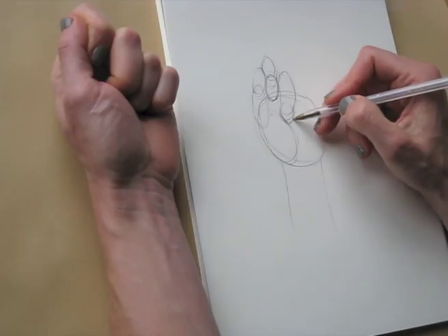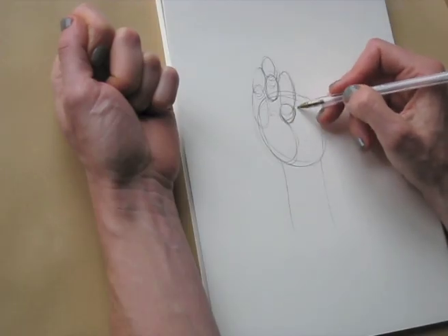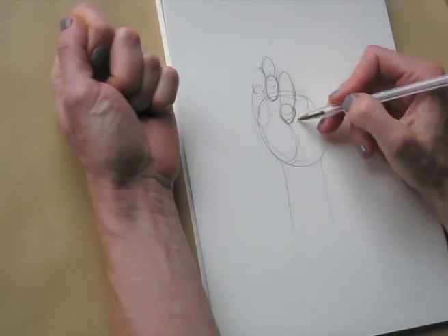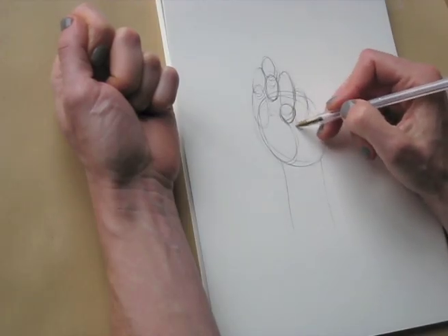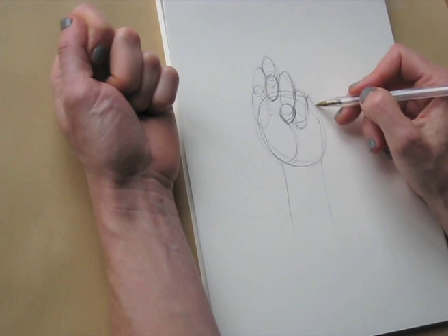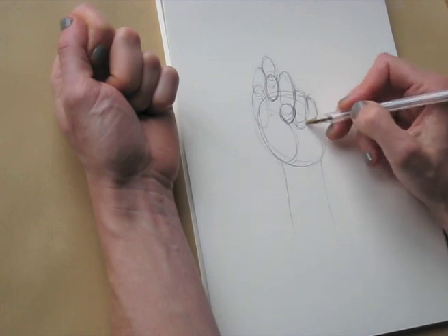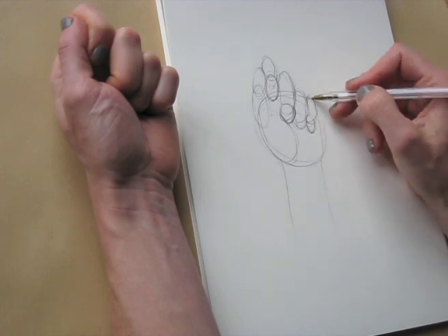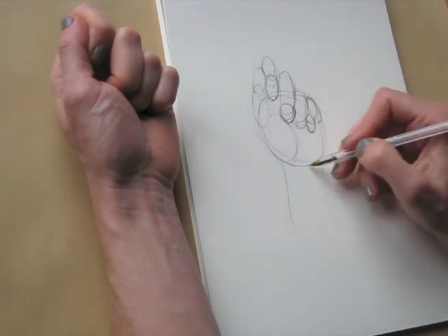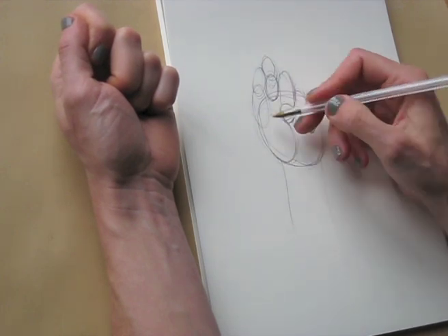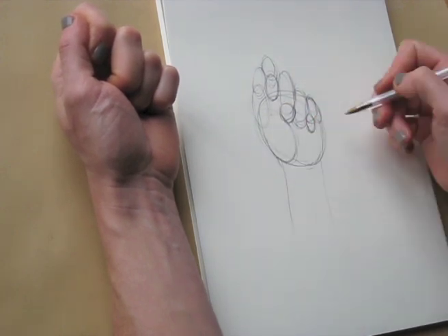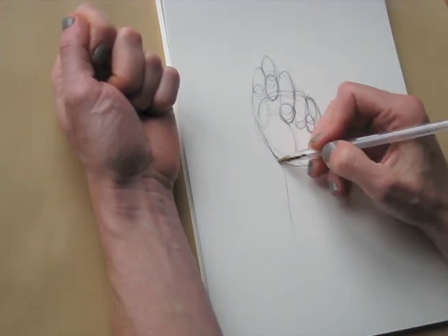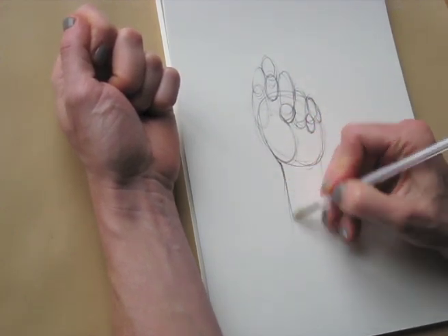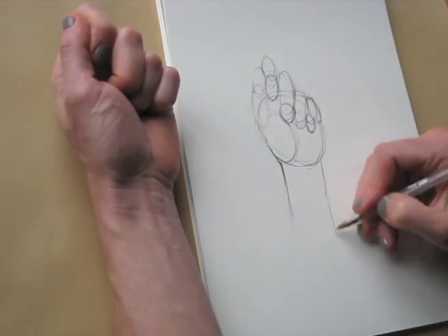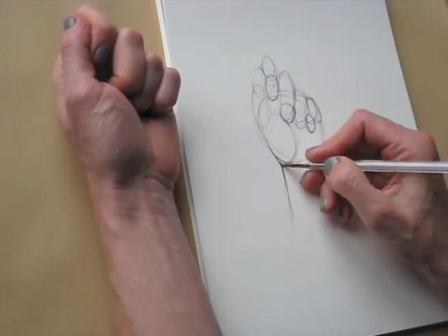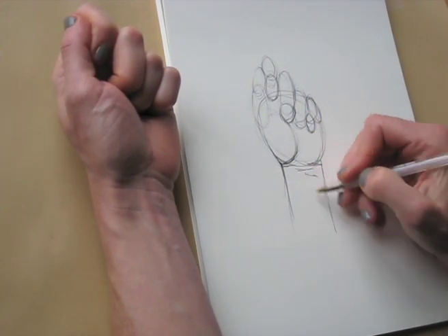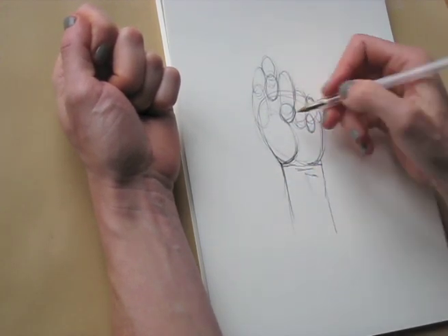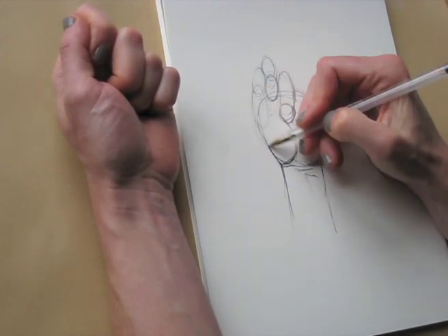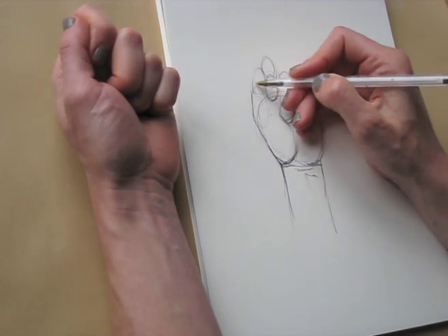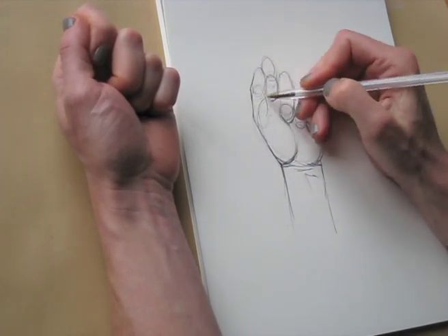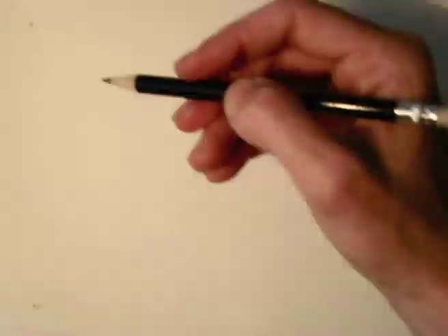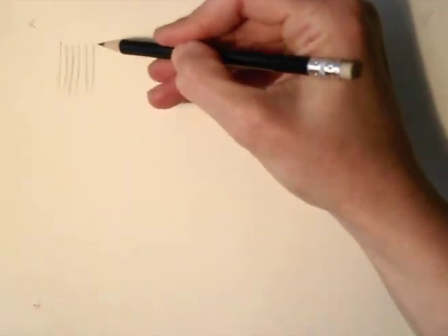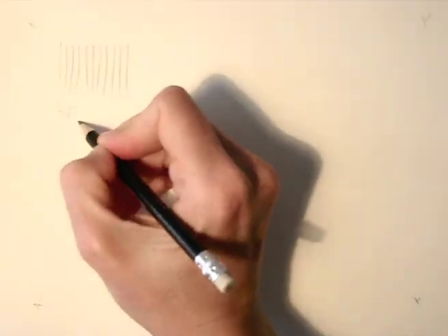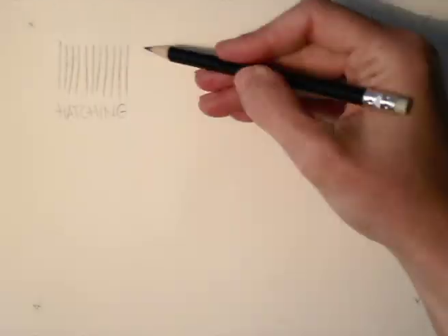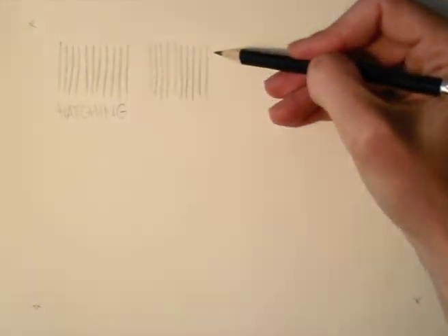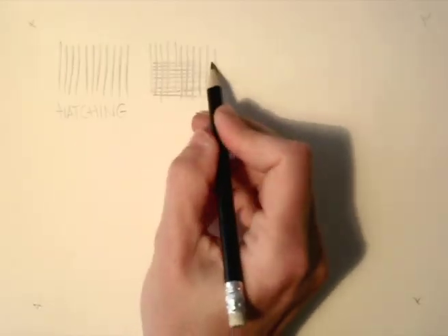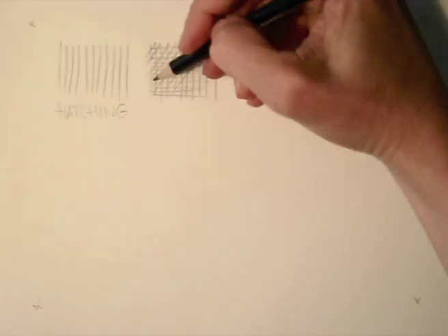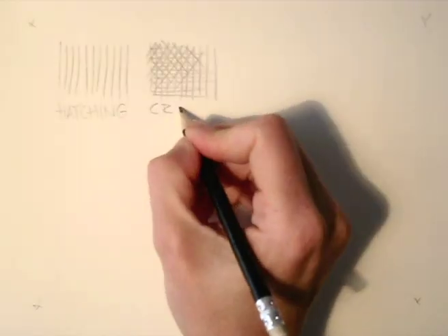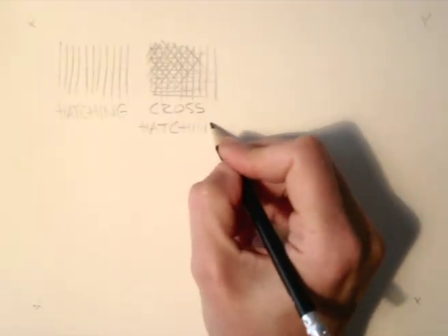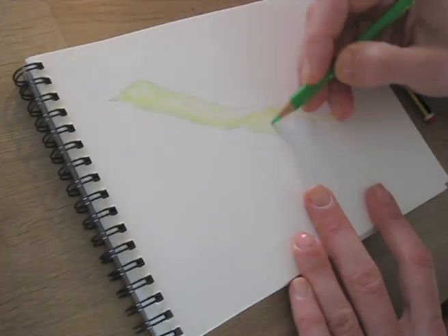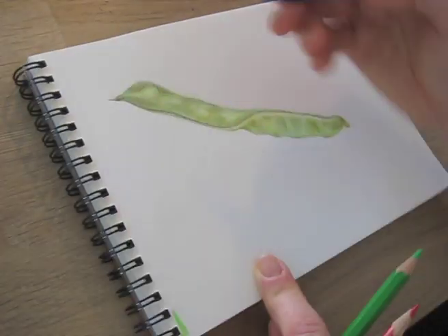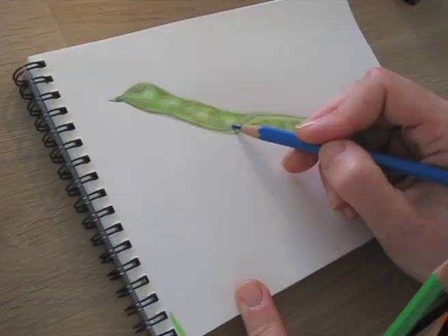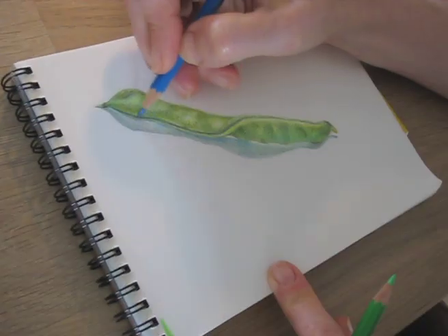In the course, by following the simple steps, you will find out that you can draw better than you may think. You will learn basic techniques as well as more advanced techniques.